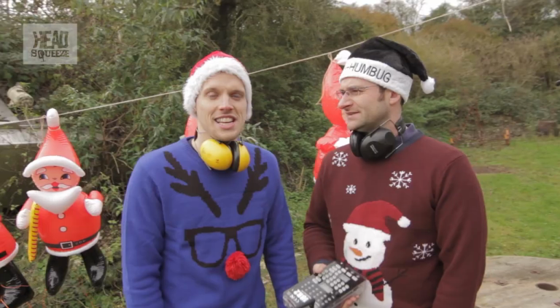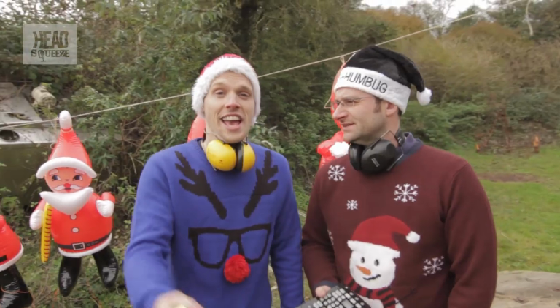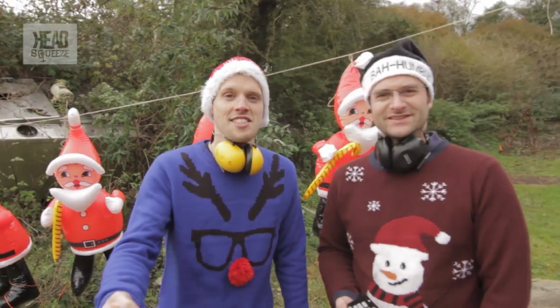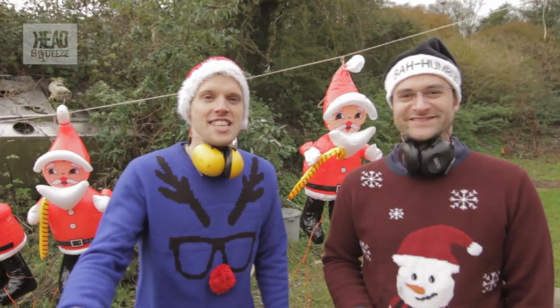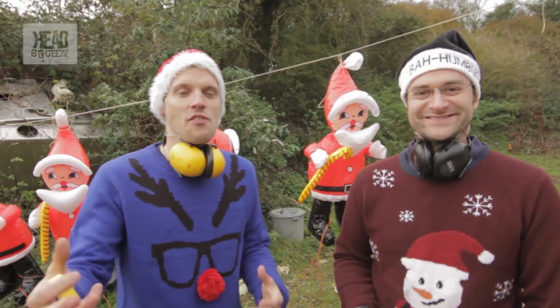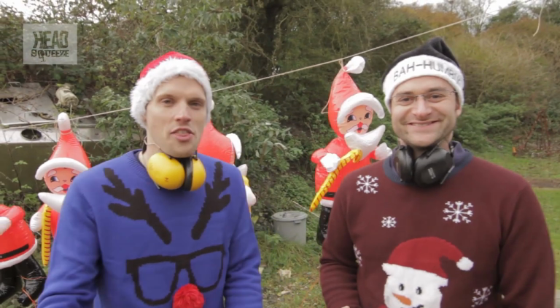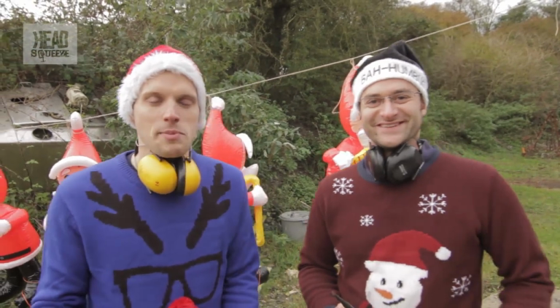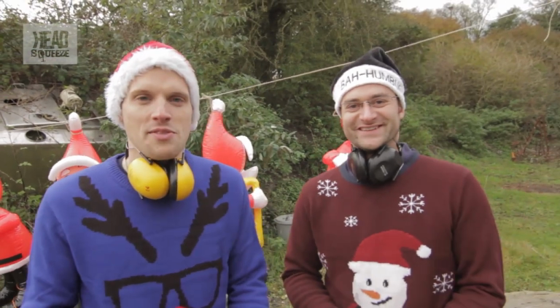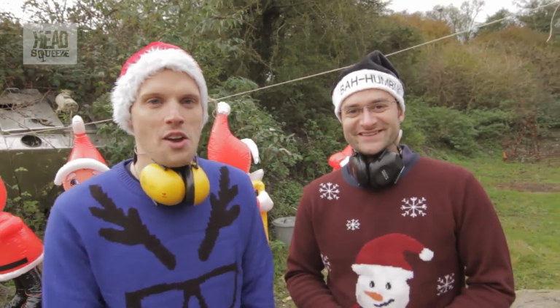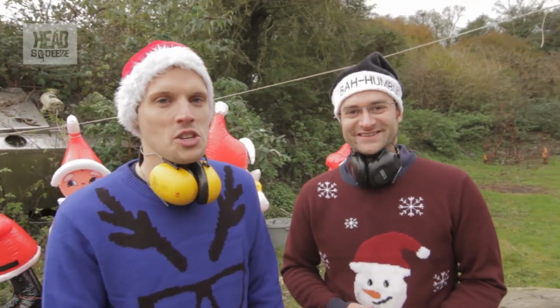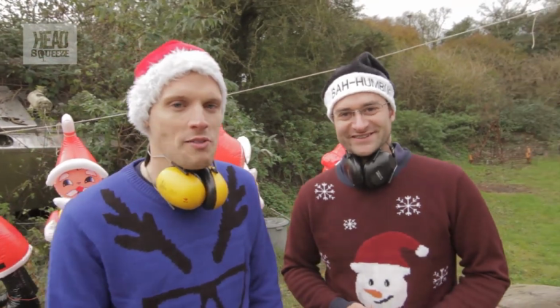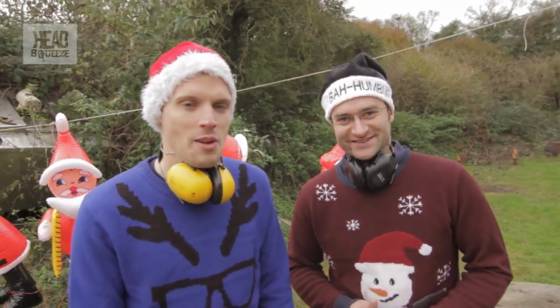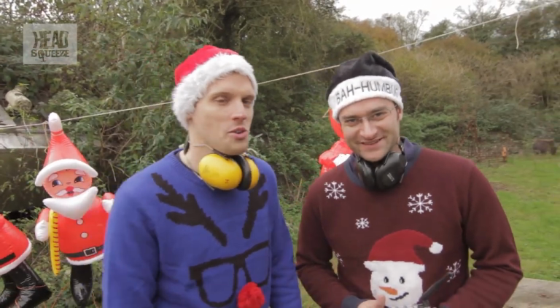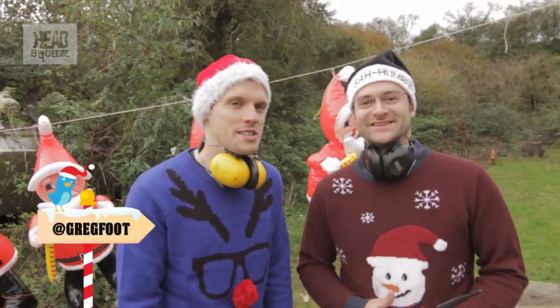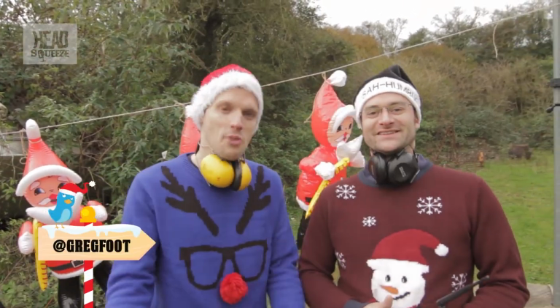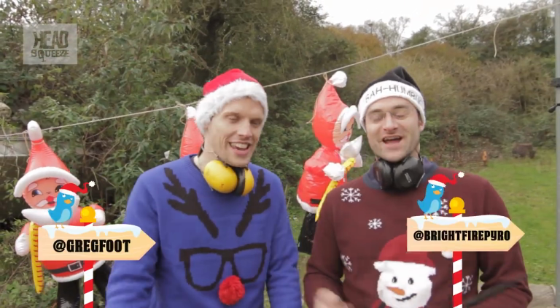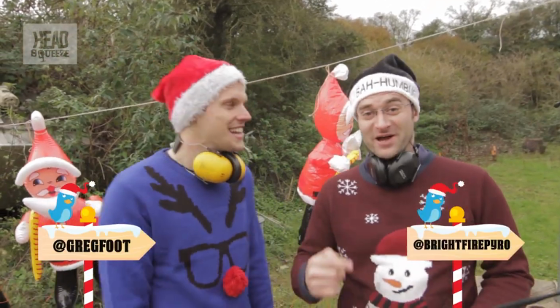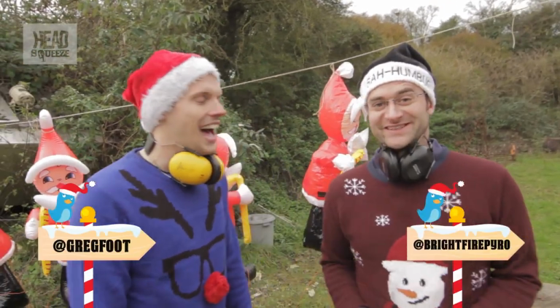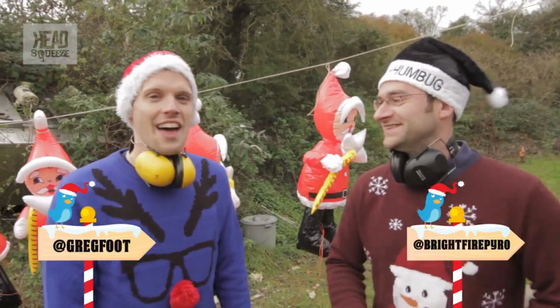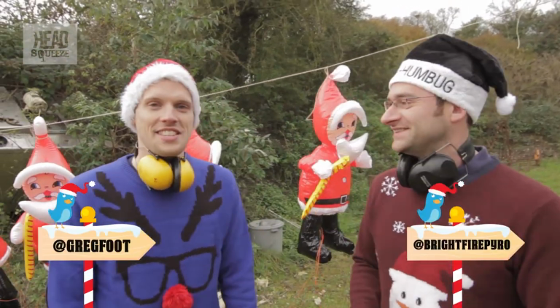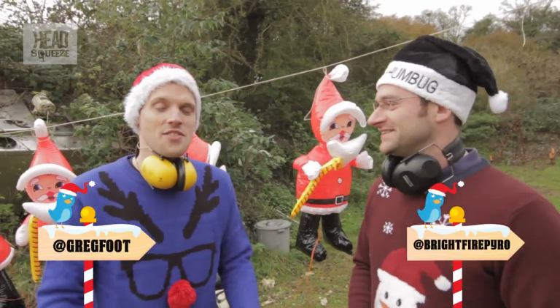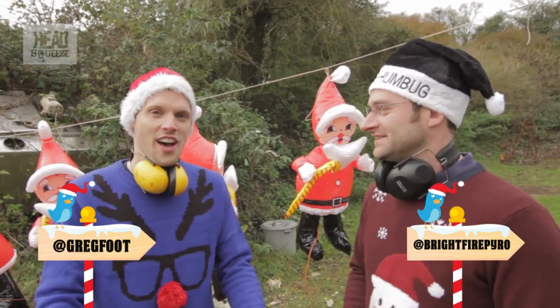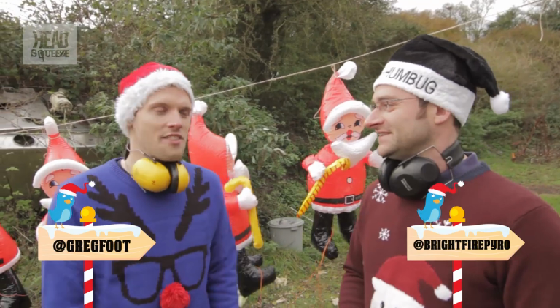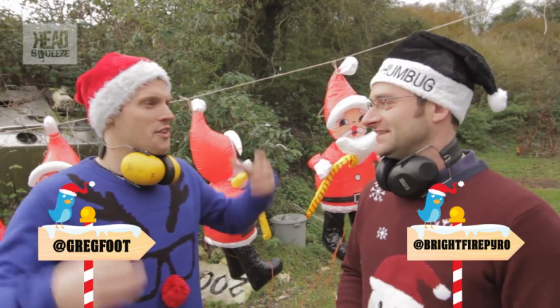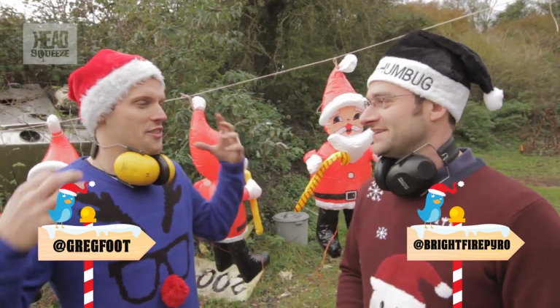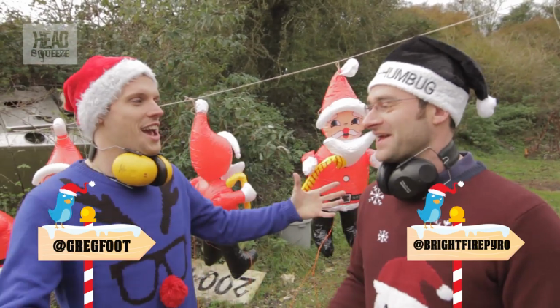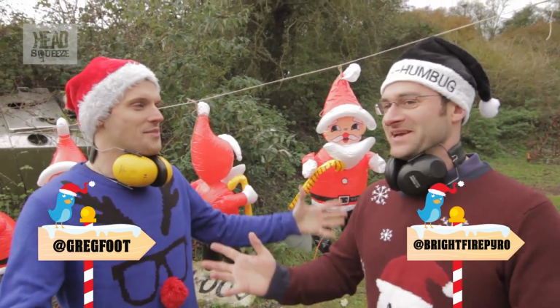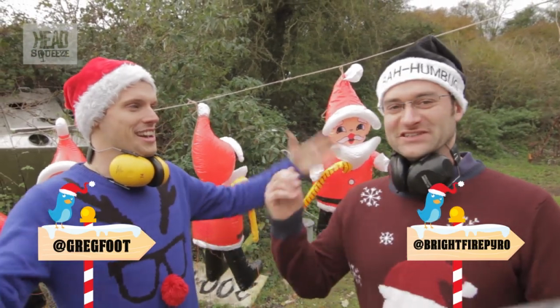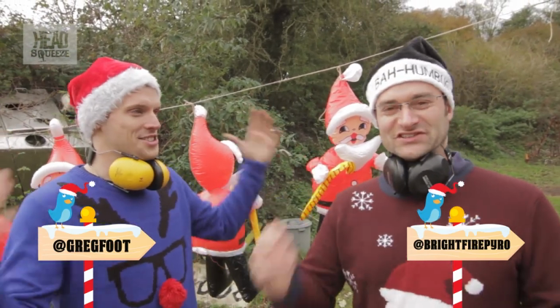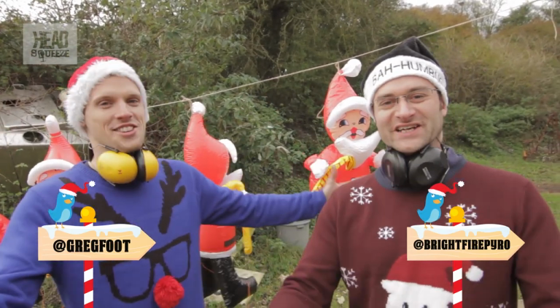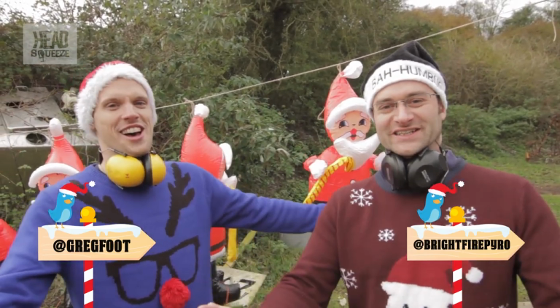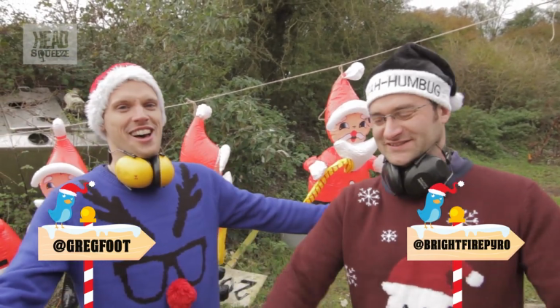Hey guys, this is the fifth explanation video for the 12 Explosions of Christmas. I'm Greg, I'm Mike, and this is five flaming Santas.